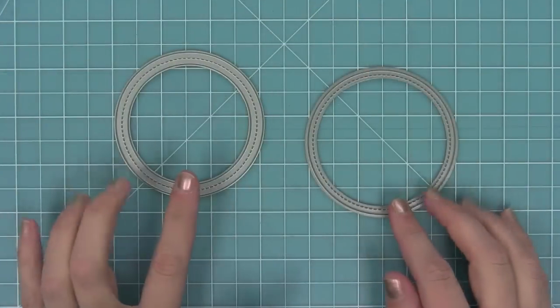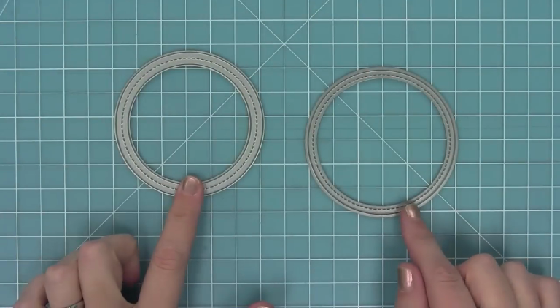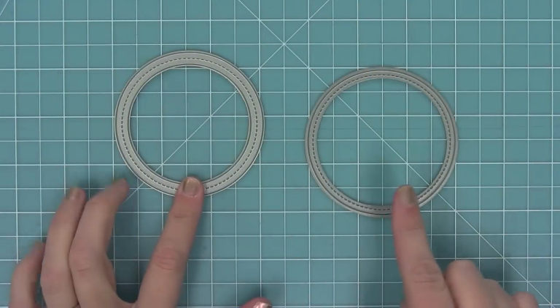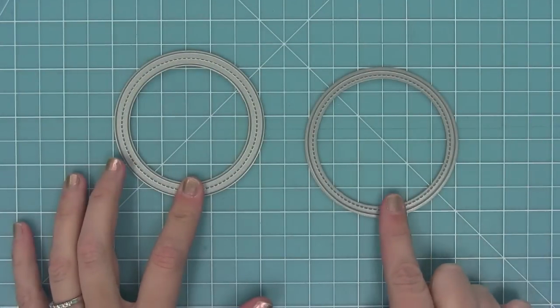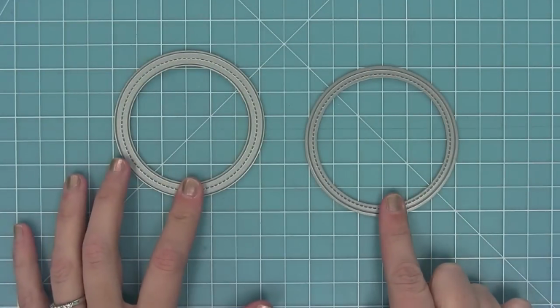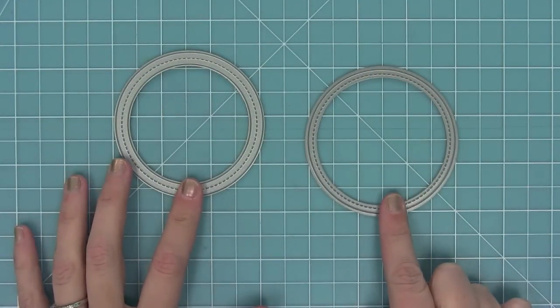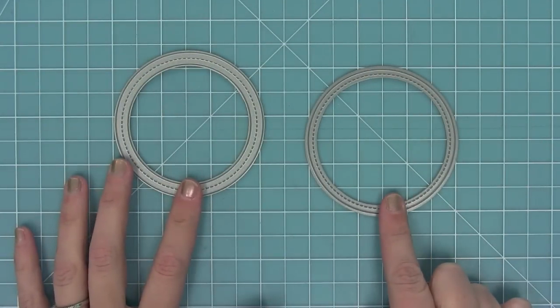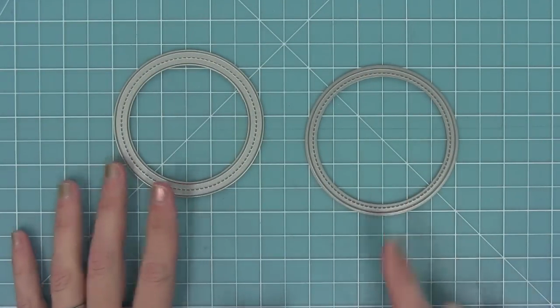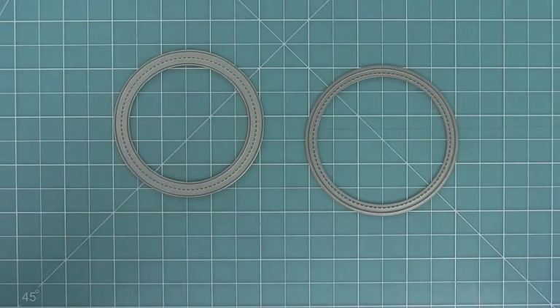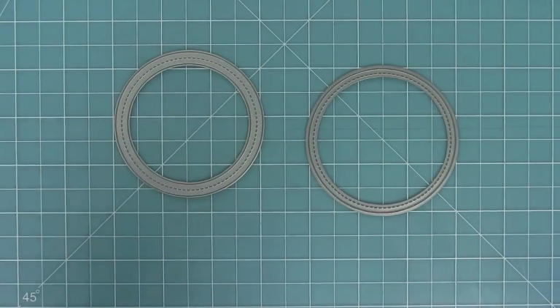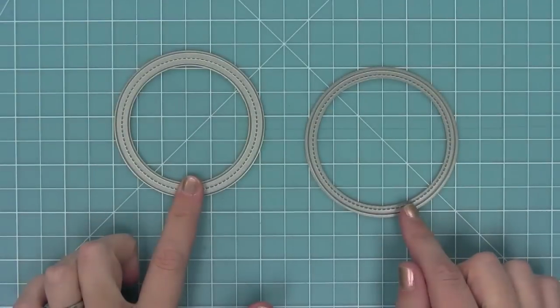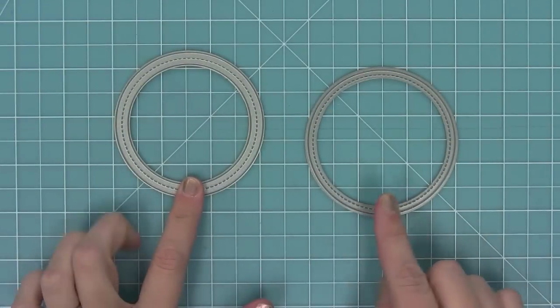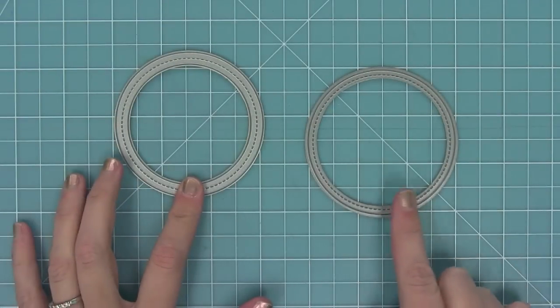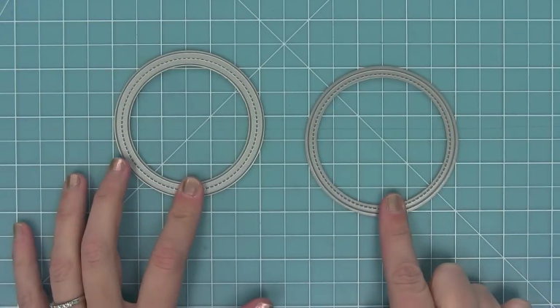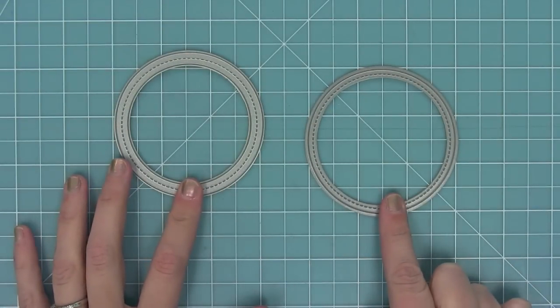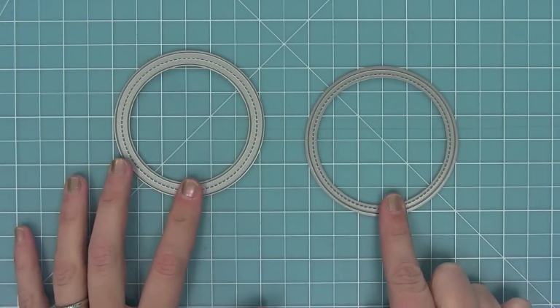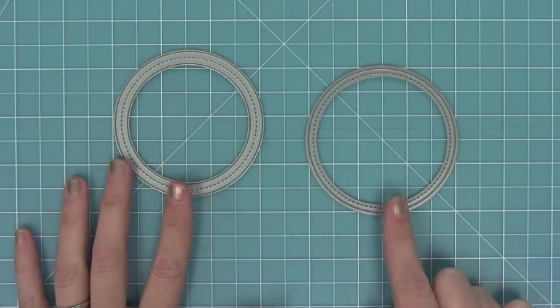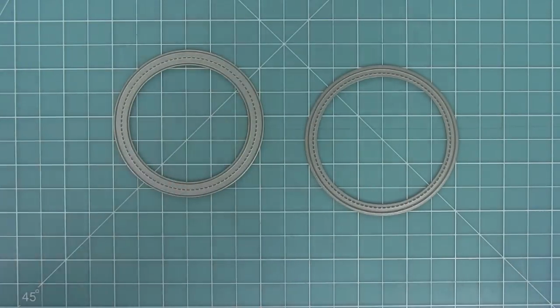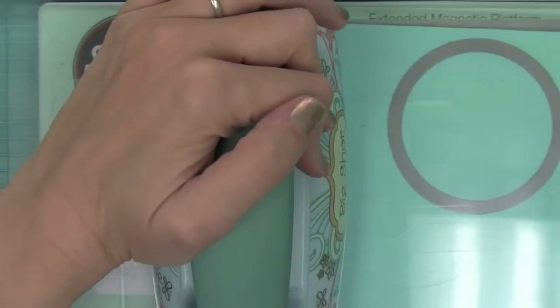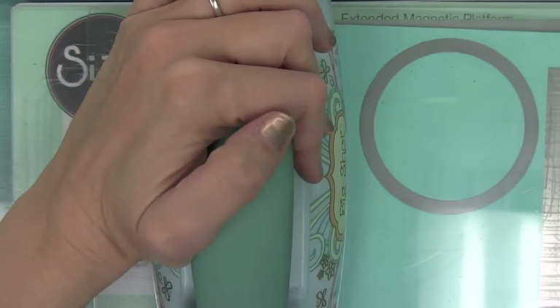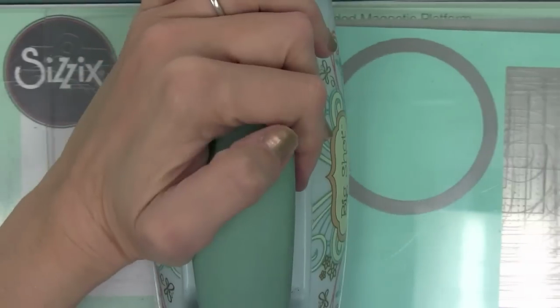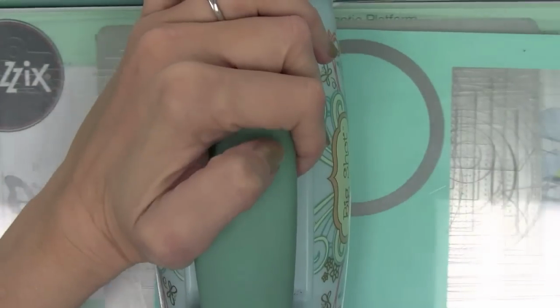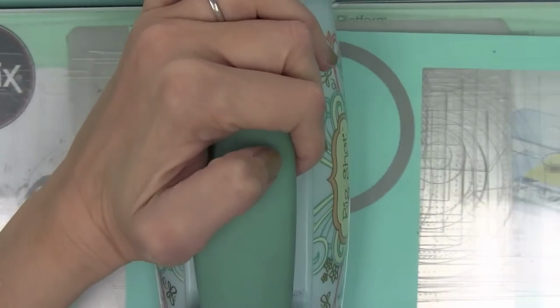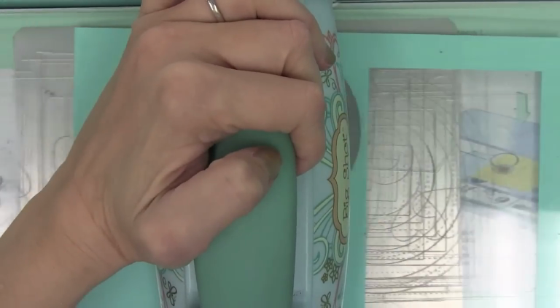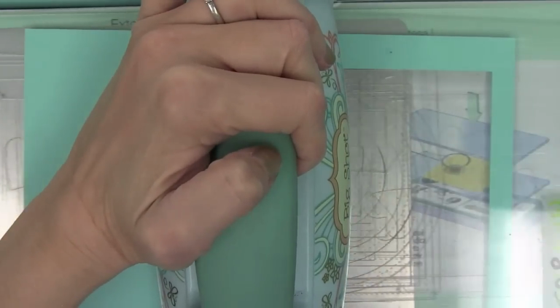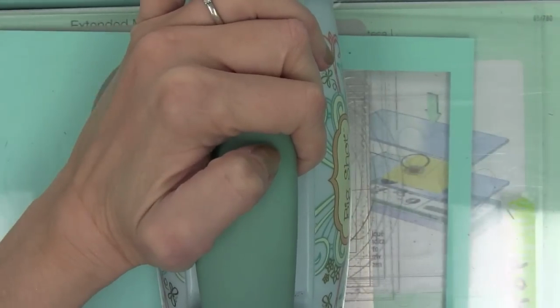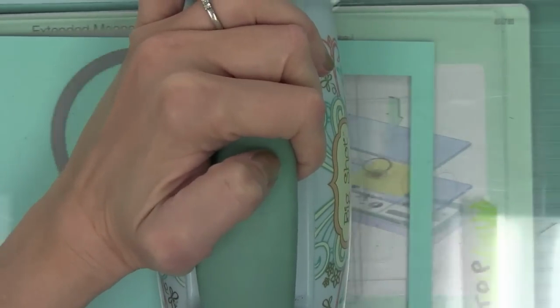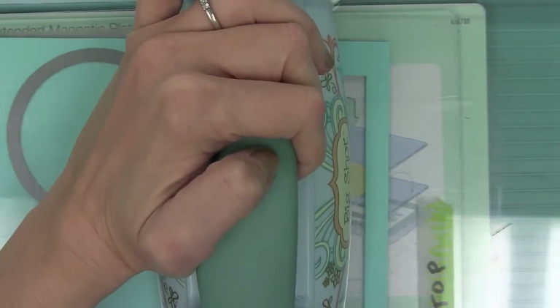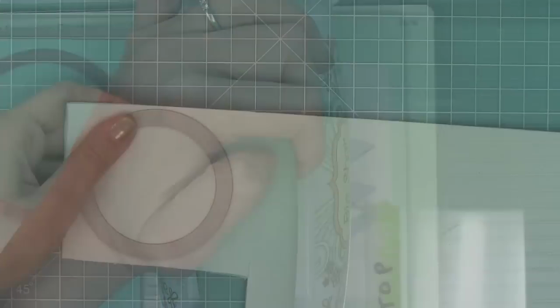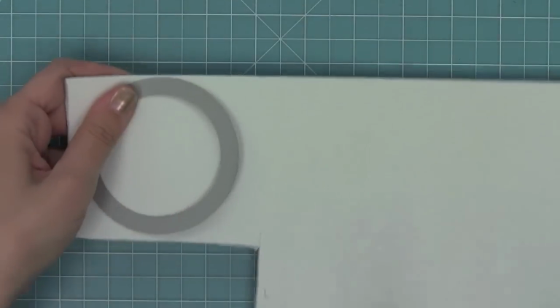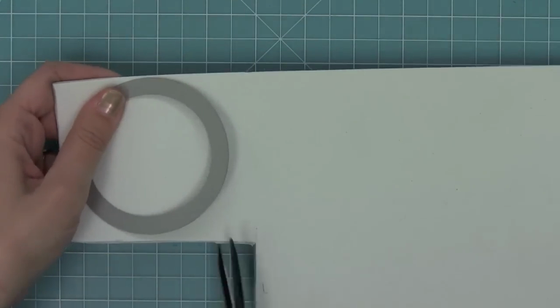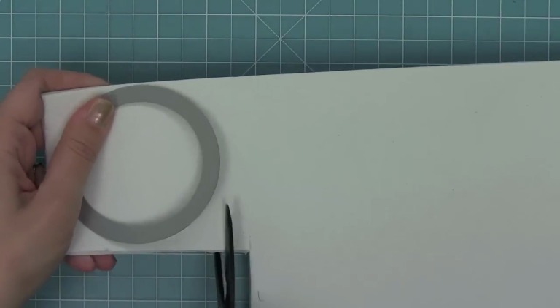Now I wanted to show you how to make a shaker card with these. You'll see I have the frames and the large stitch circle that coordinates with it. The first thing I'm going to do is cut the base of the shaker with that large stitch circle.